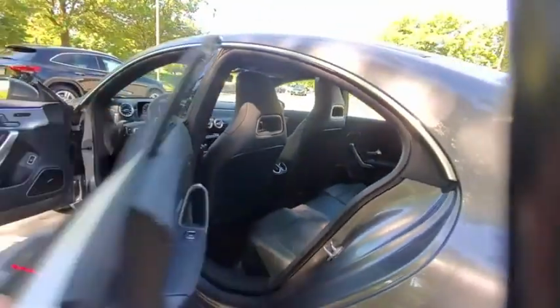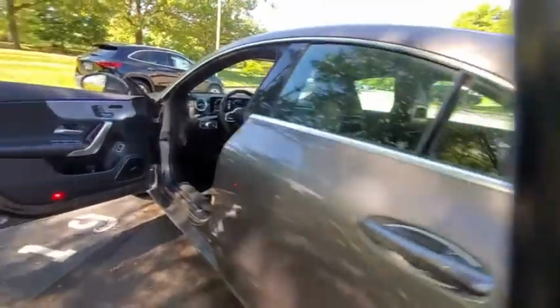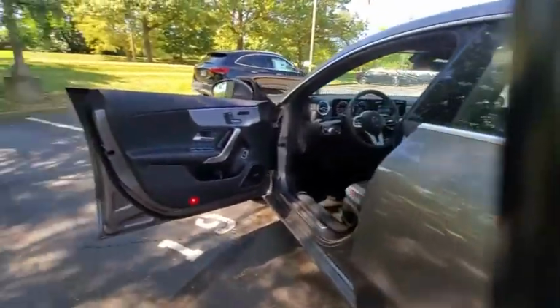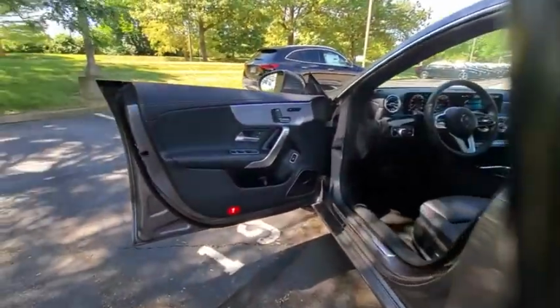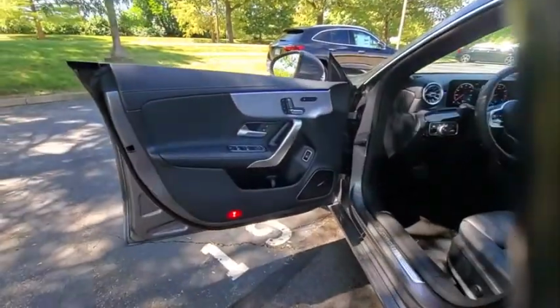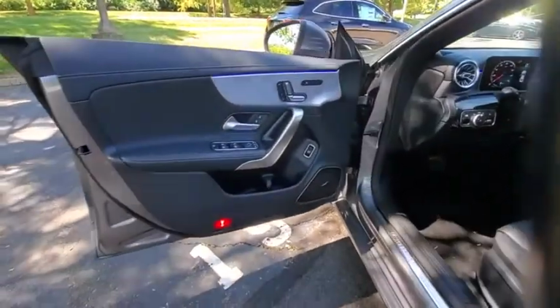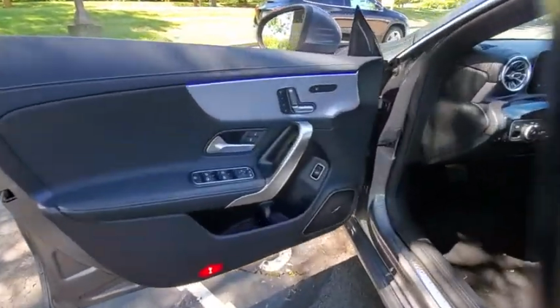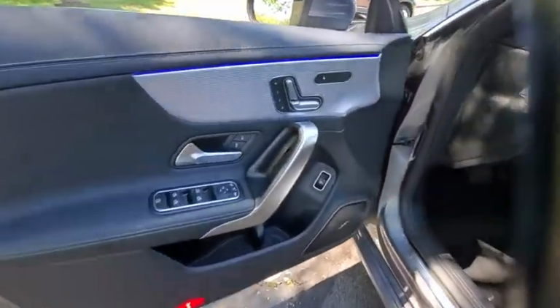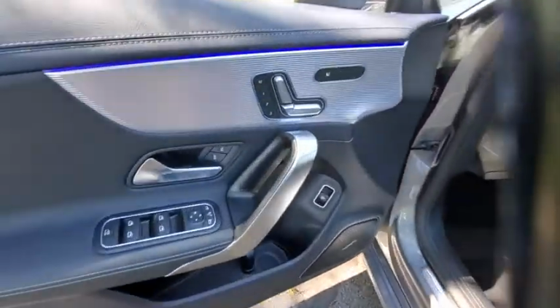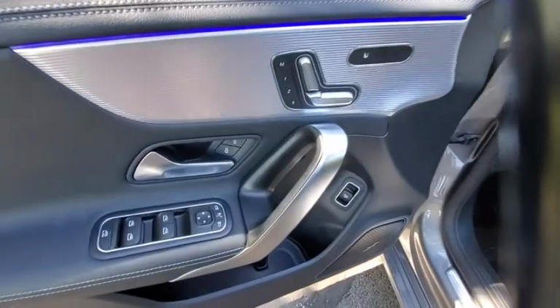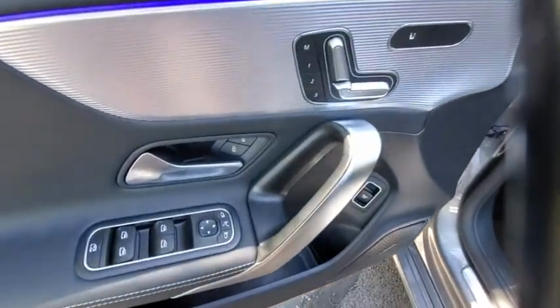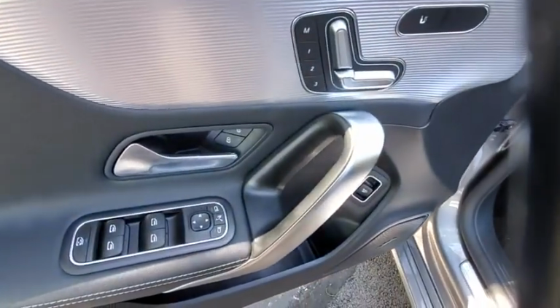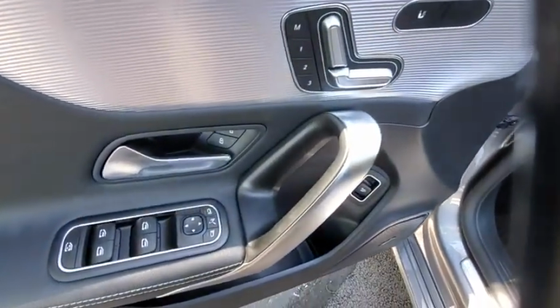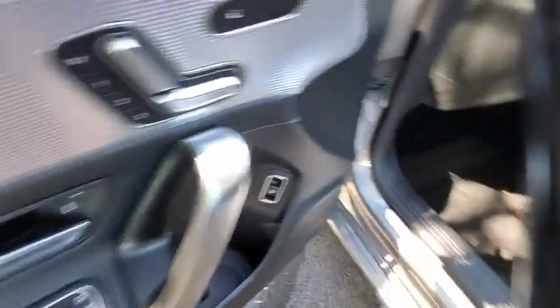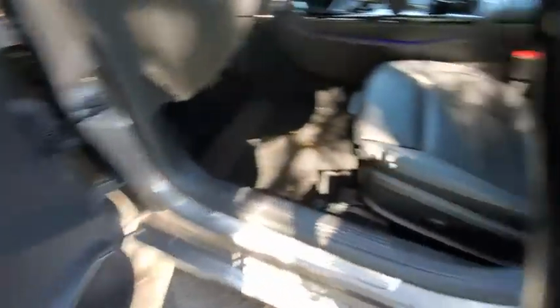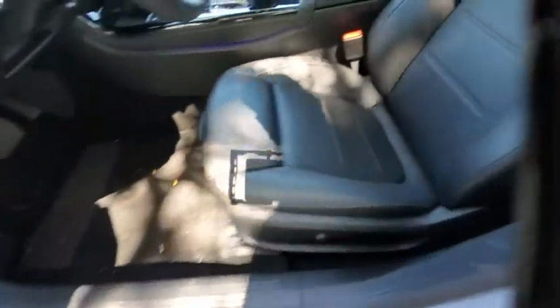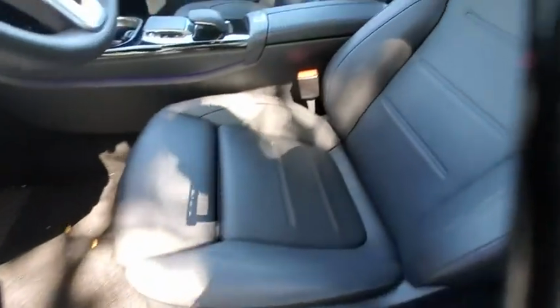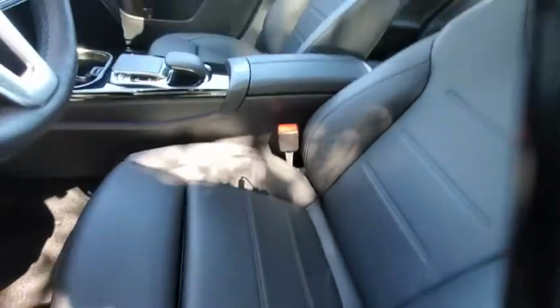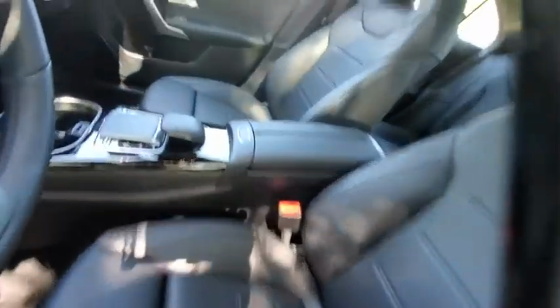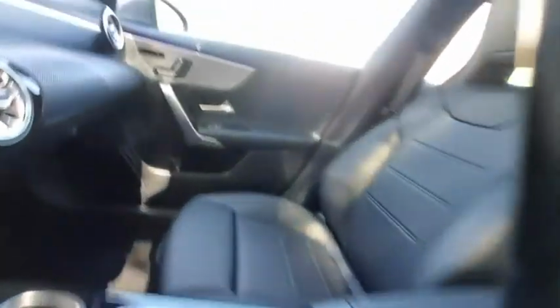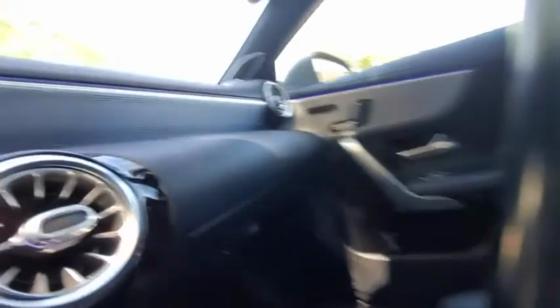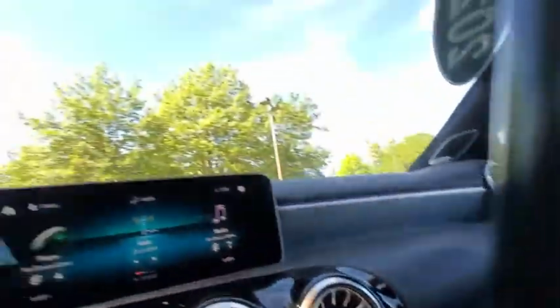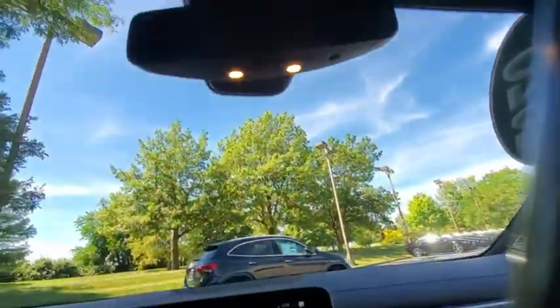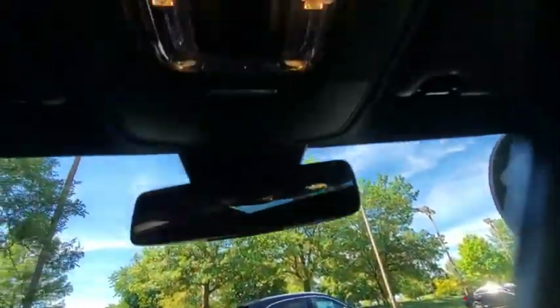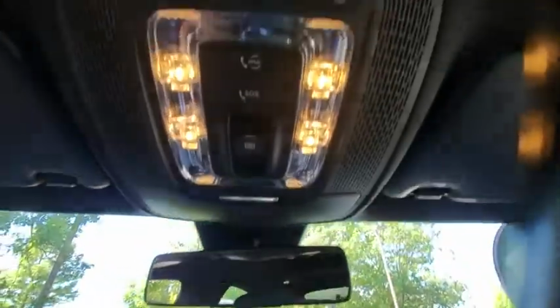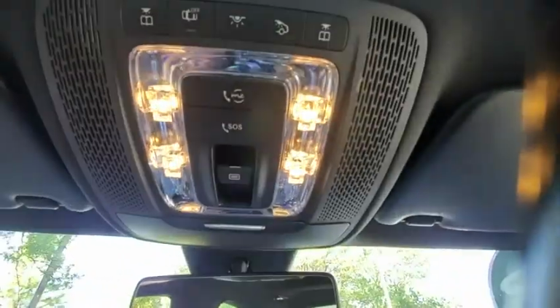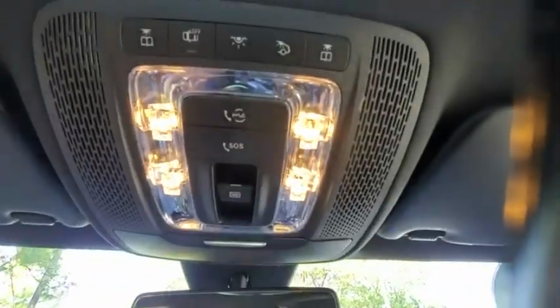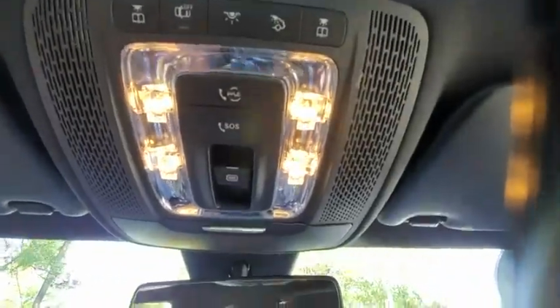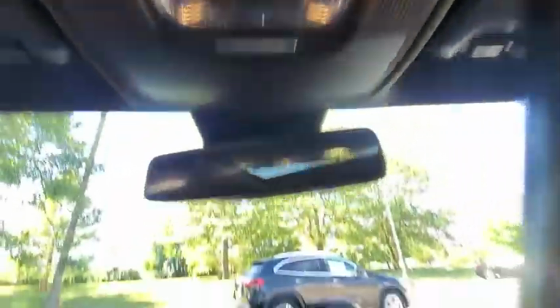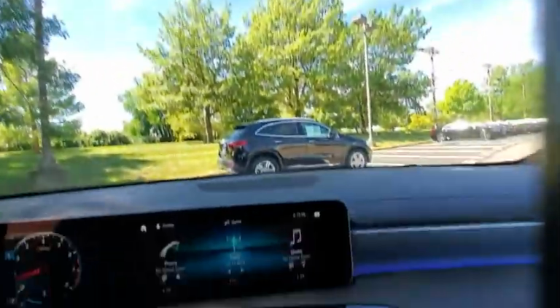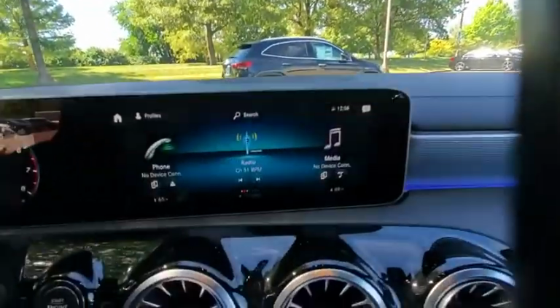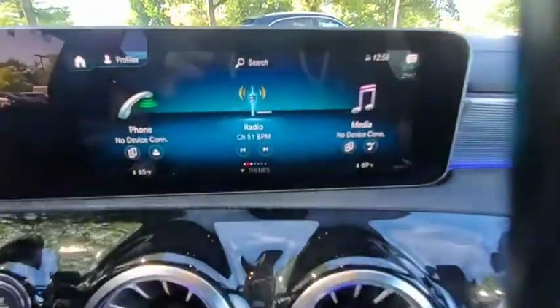Rear window defroster, electronic stability control, power windows, security system, heated steering wheel, trip computer, heated front seats, HD radio, panic alarm, overhead console, brake assist, and power moonroof.